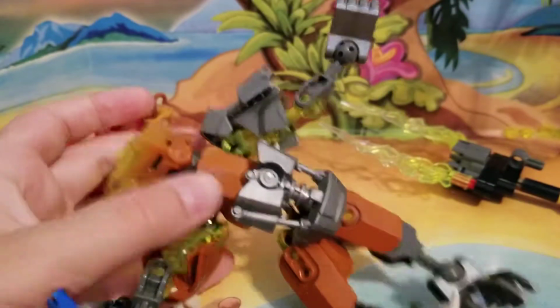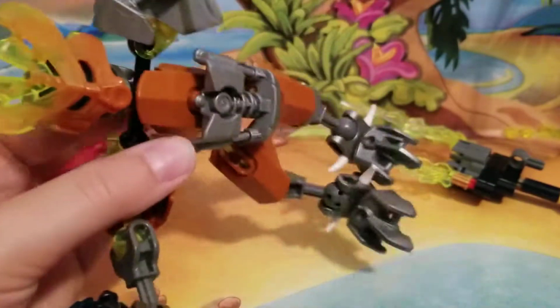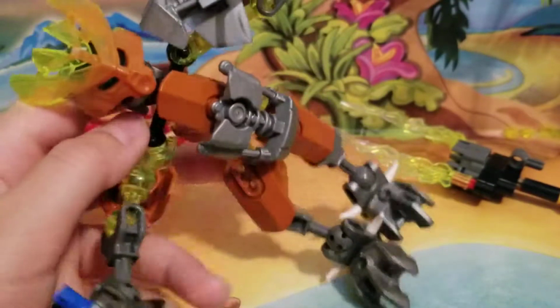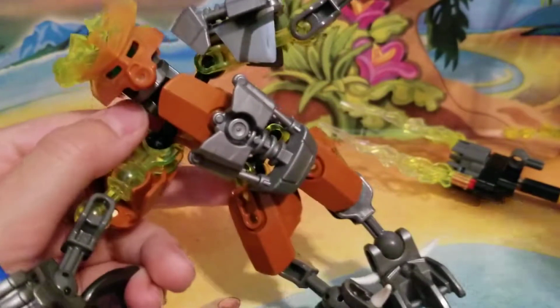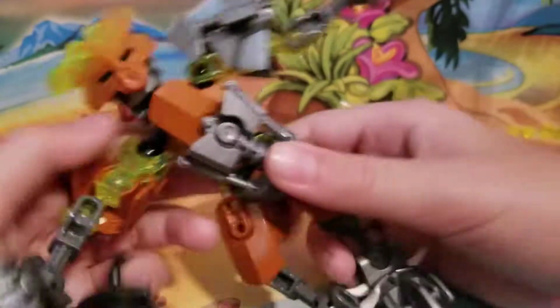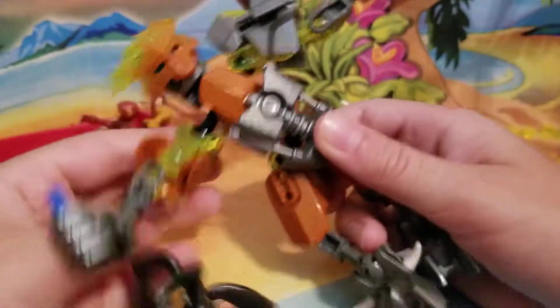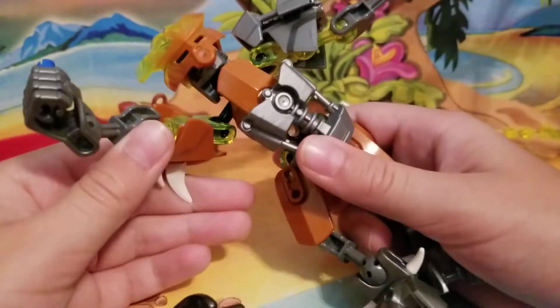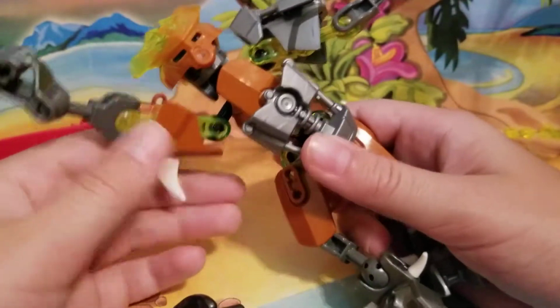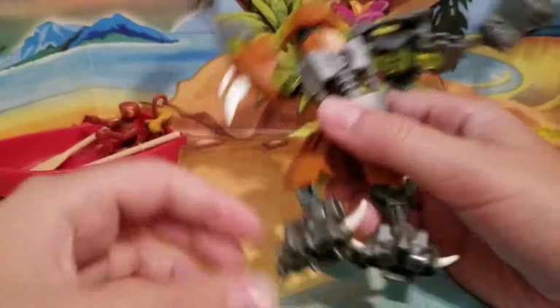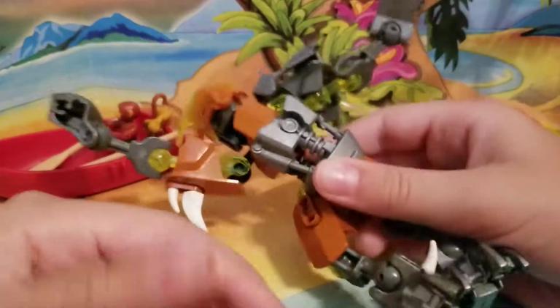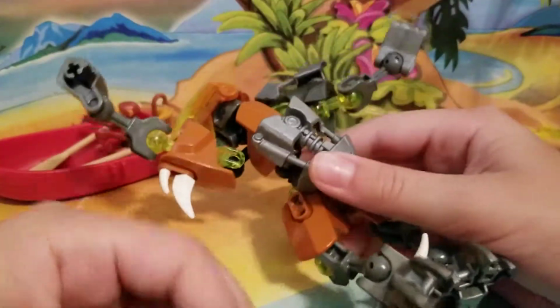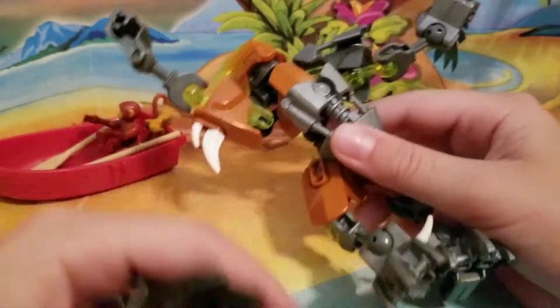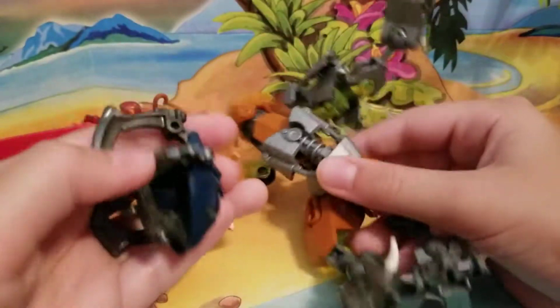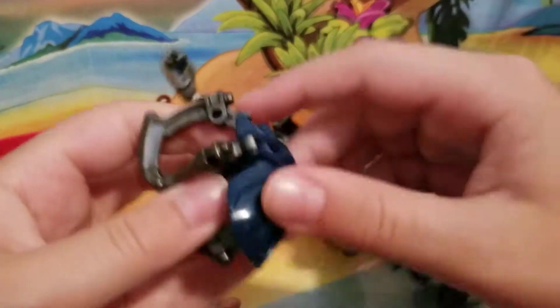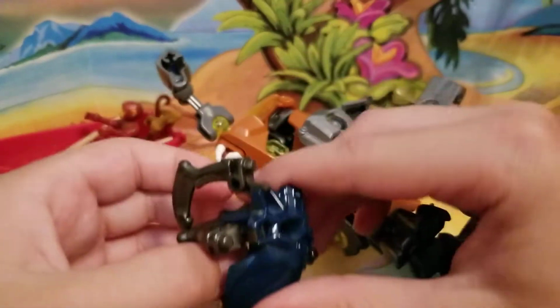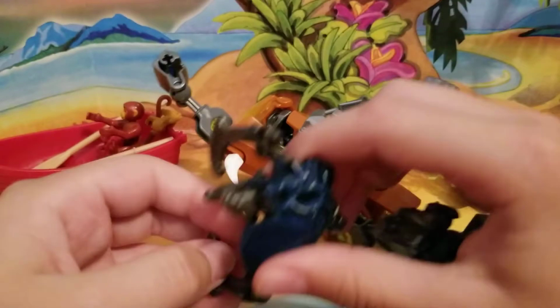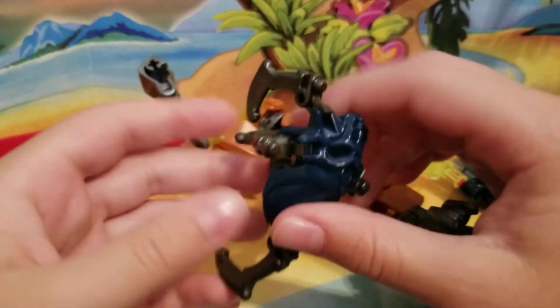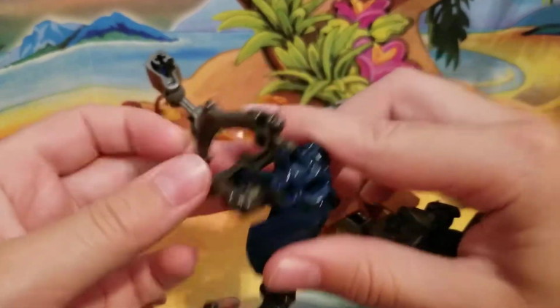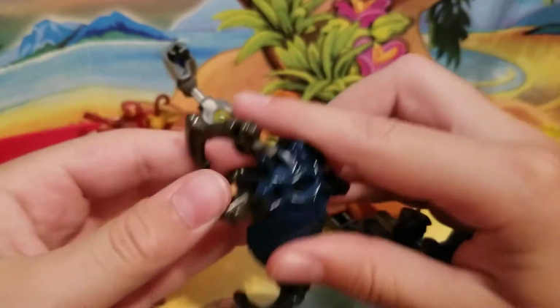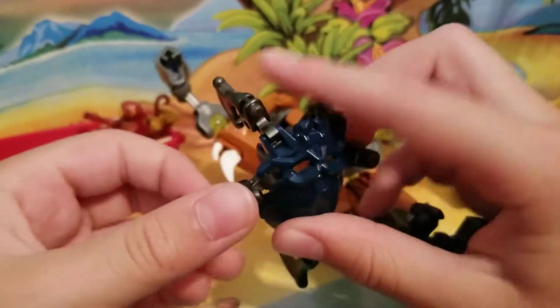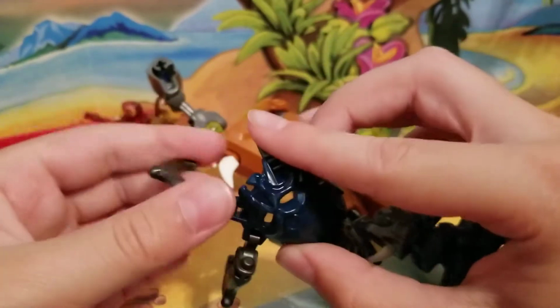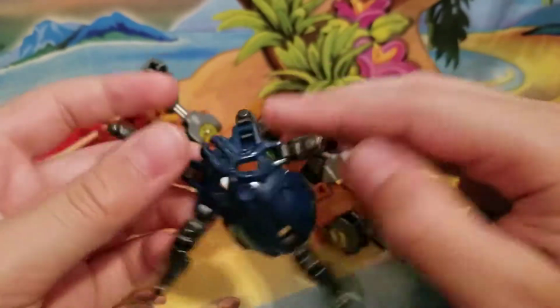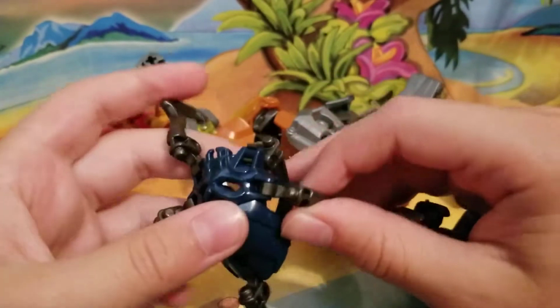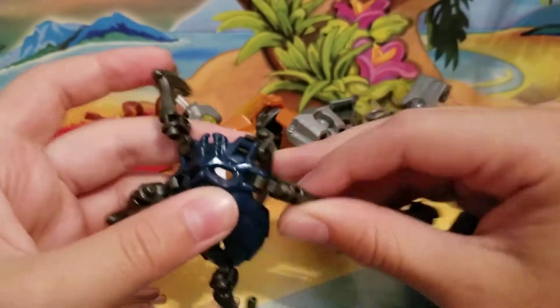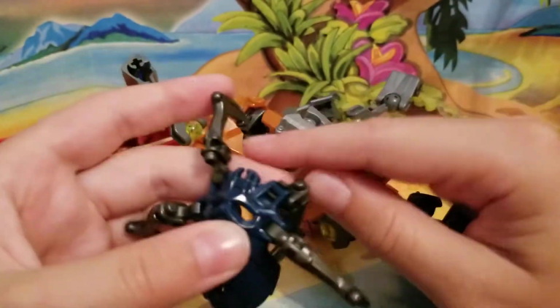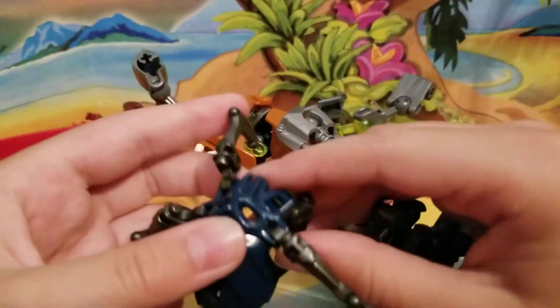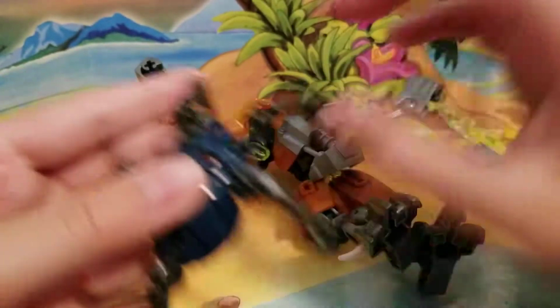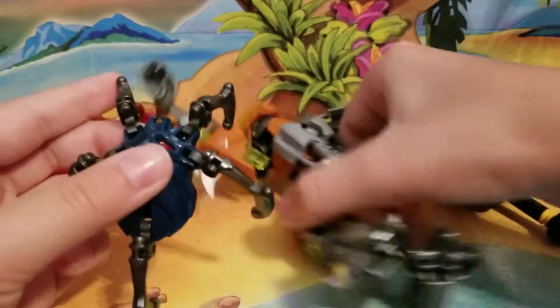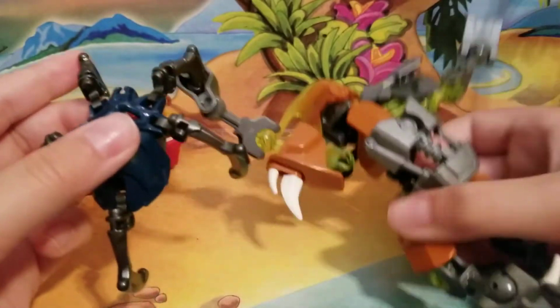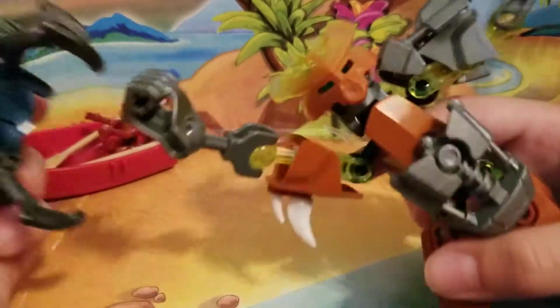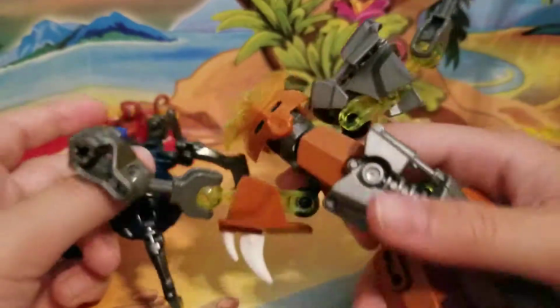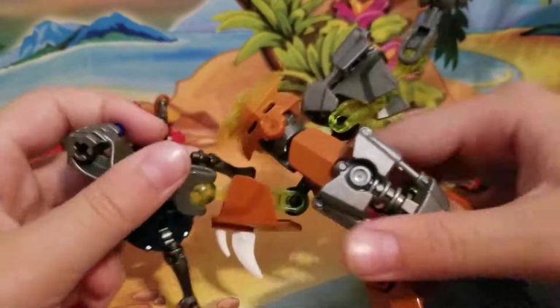This is not new either — I got this for my birthday a few years ago, so this is another old set. But it's still pretty cool. I think they still do LEGO Bionicle, but out of them all, I really like this one the best.